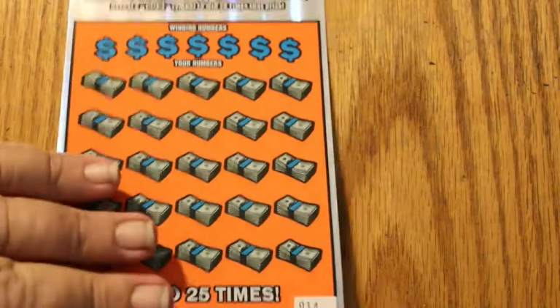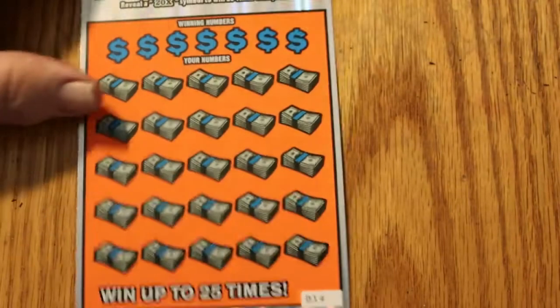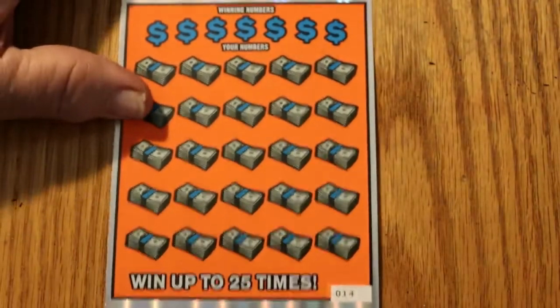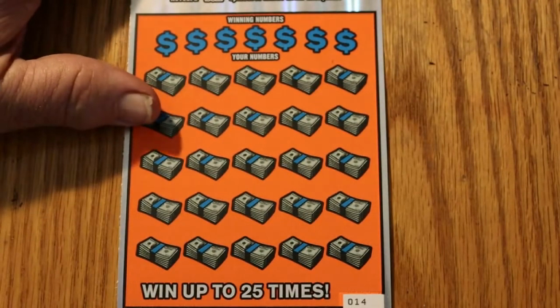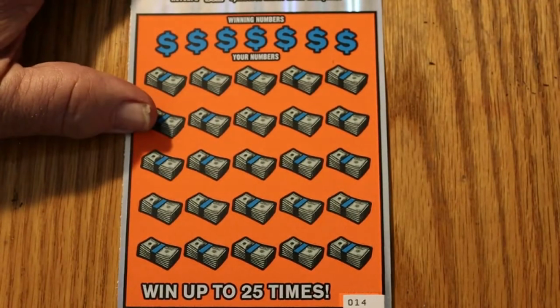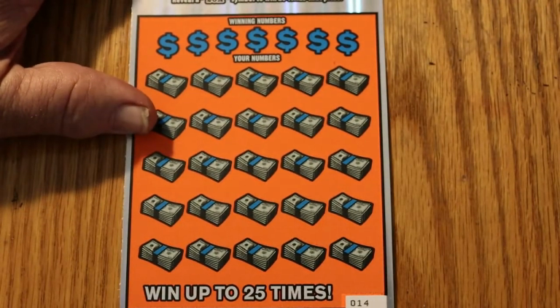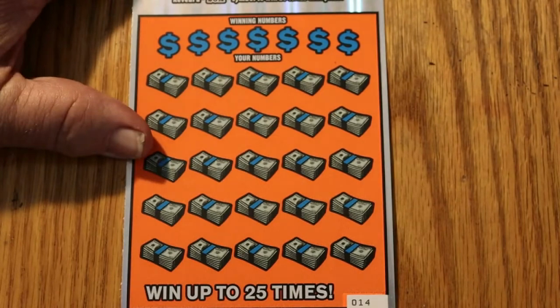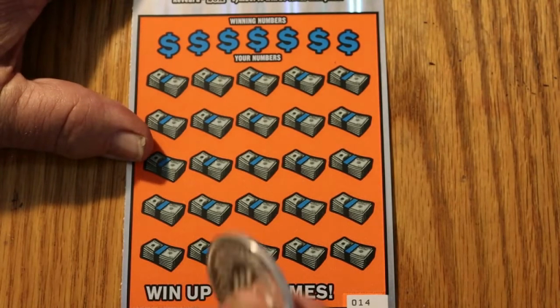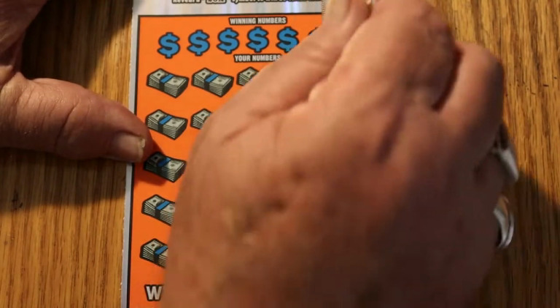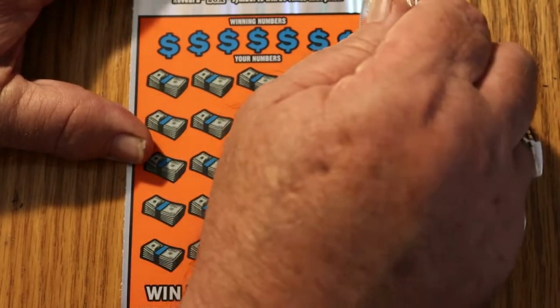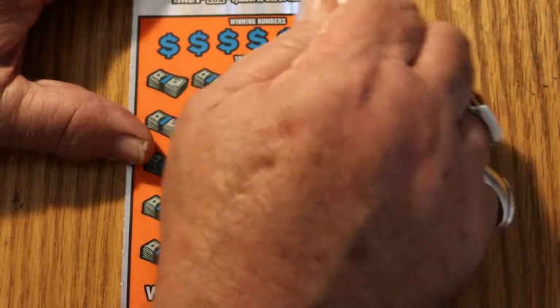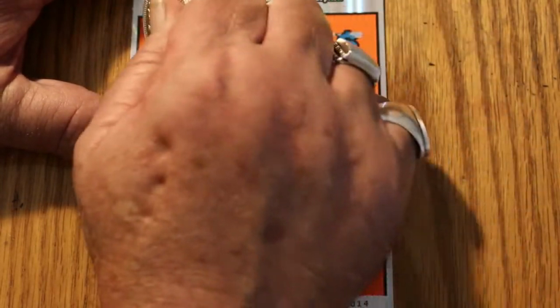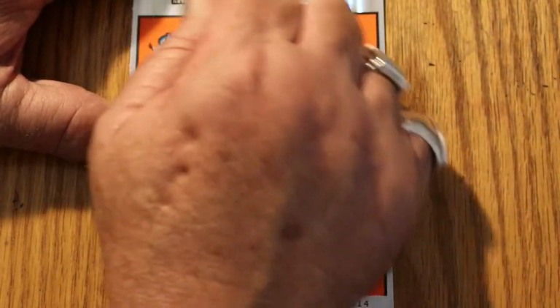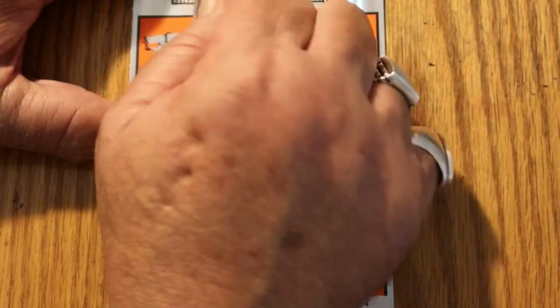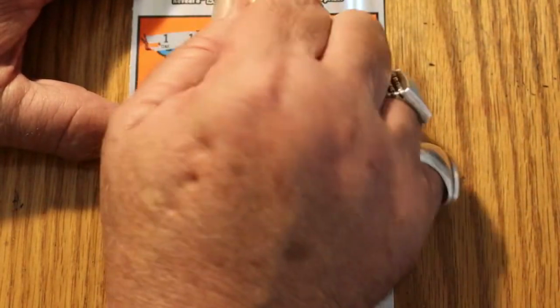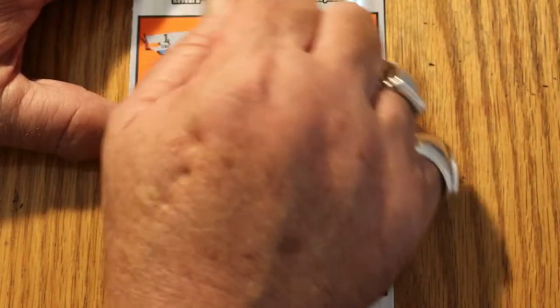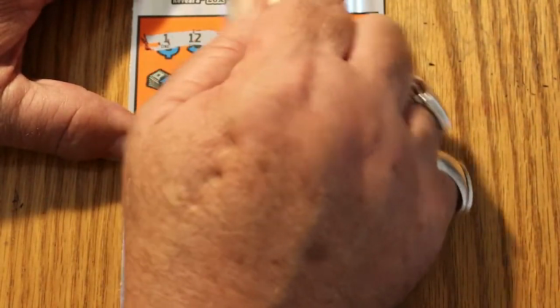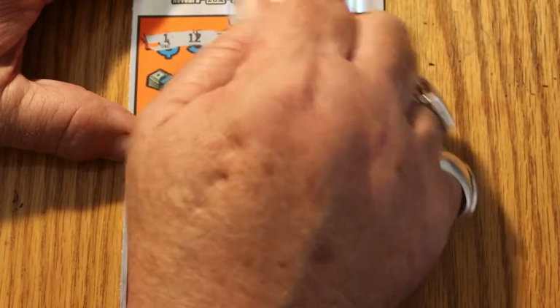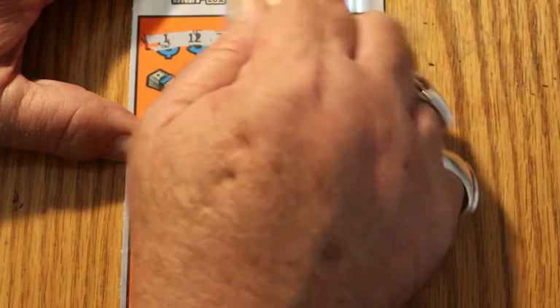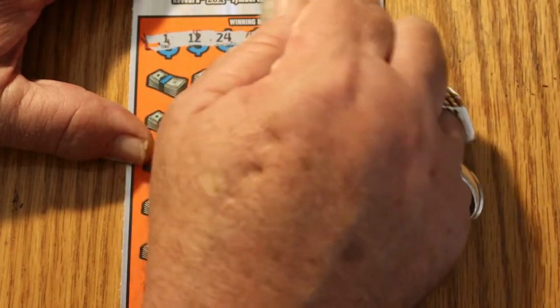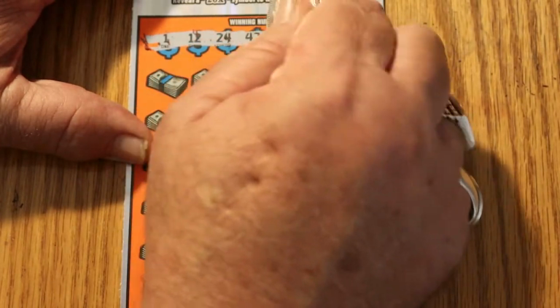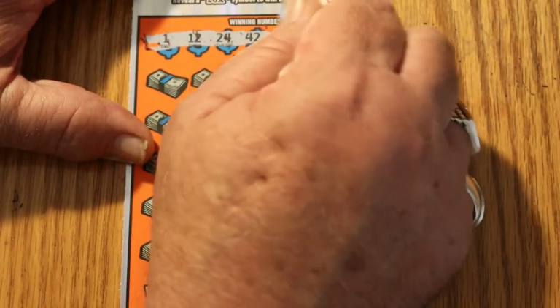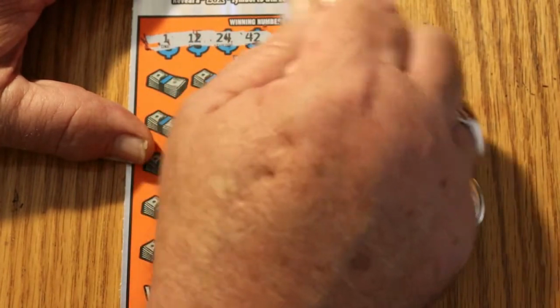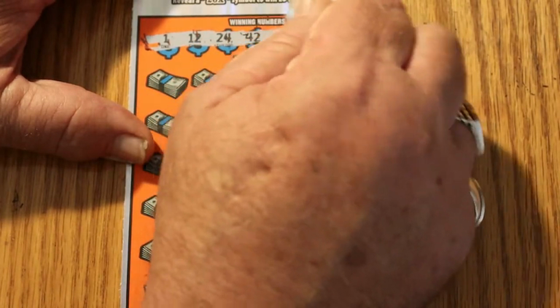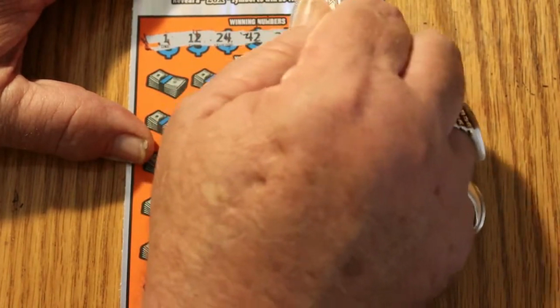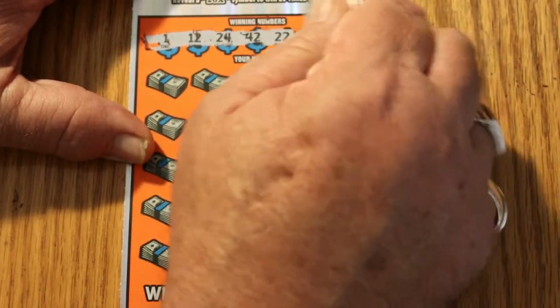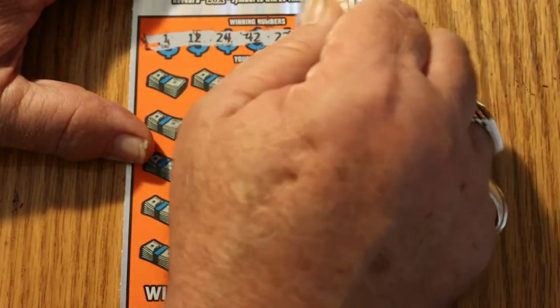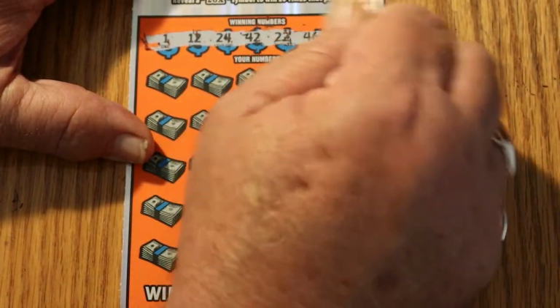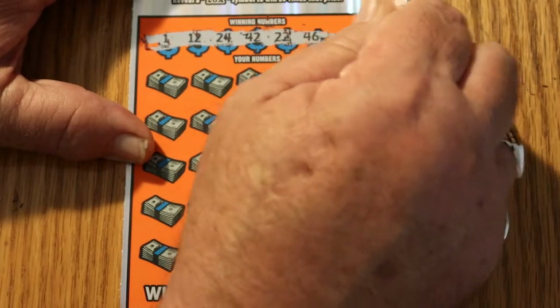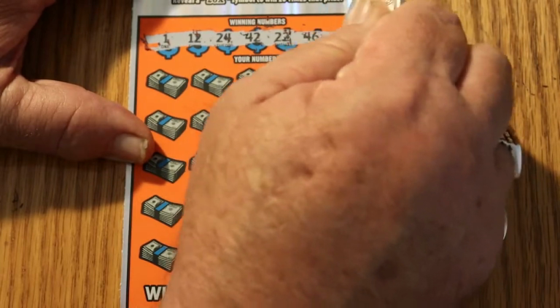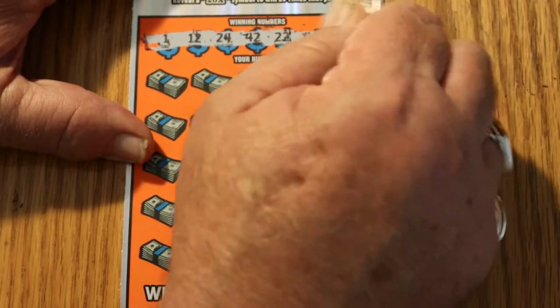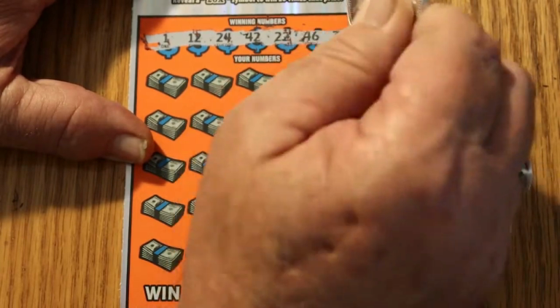Ticket 14: your numbers are 1, 12, 24, 42, 22, 46, 34.